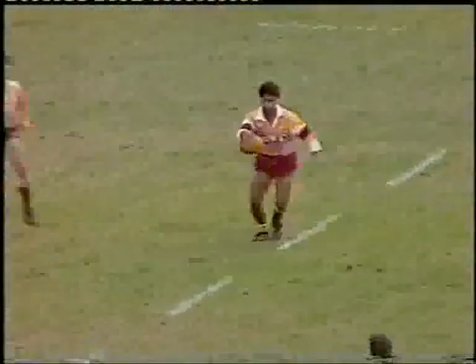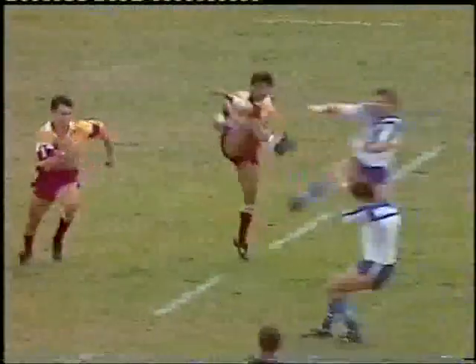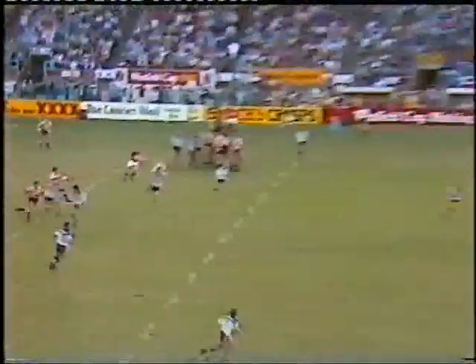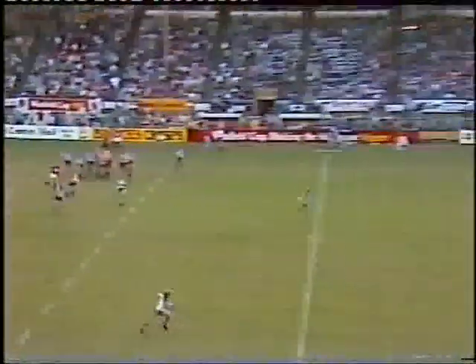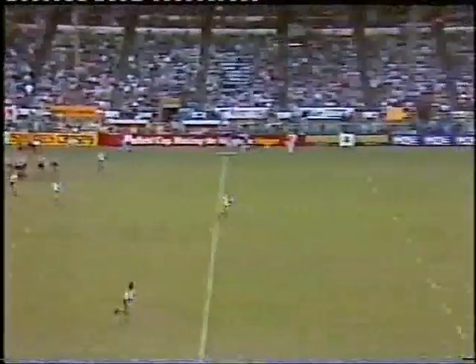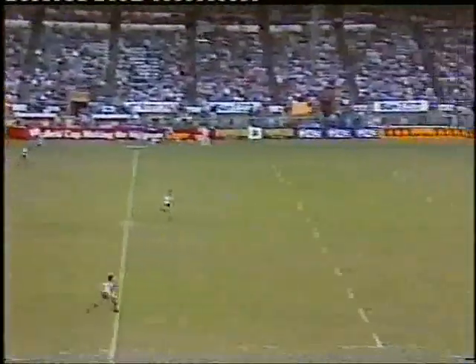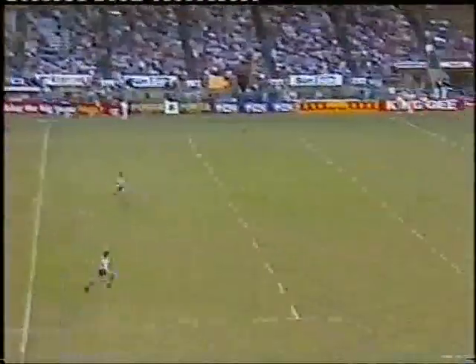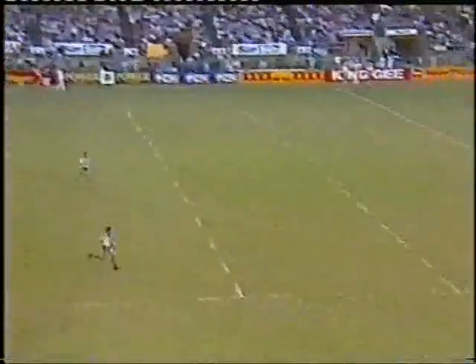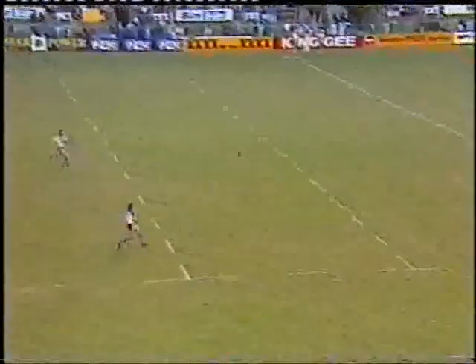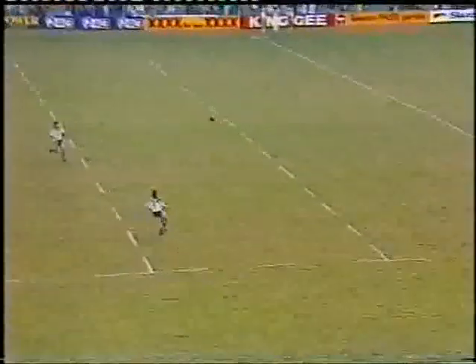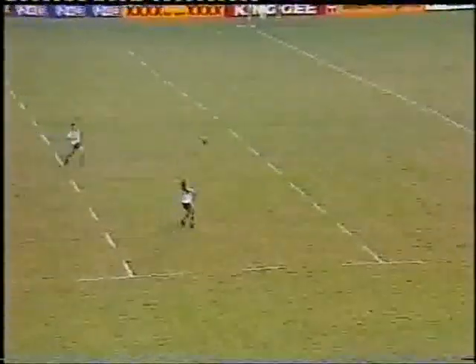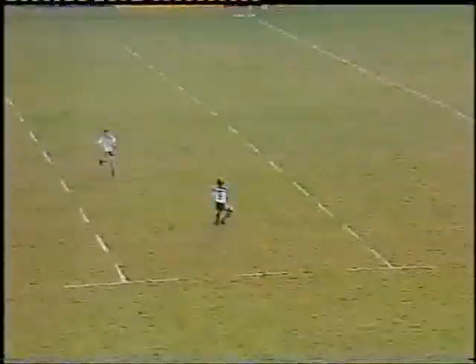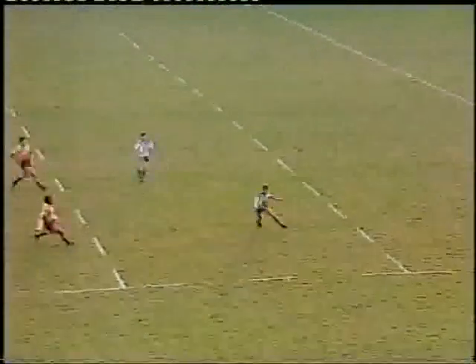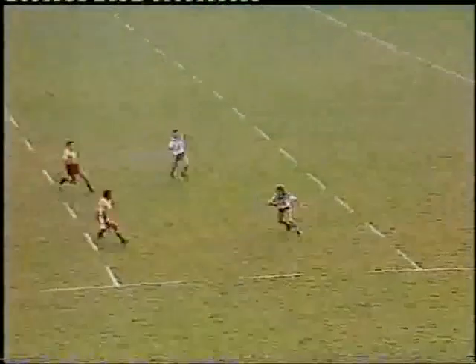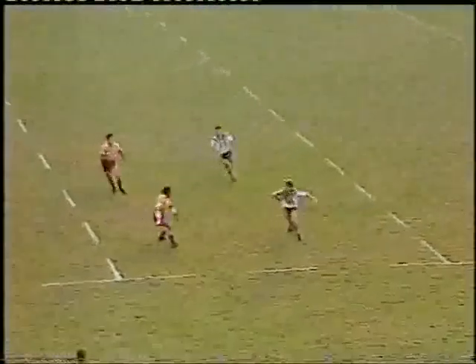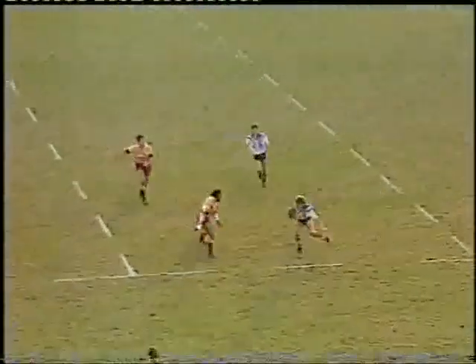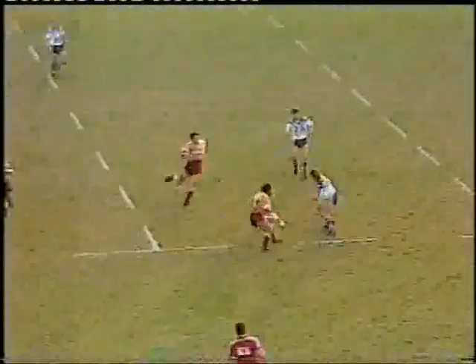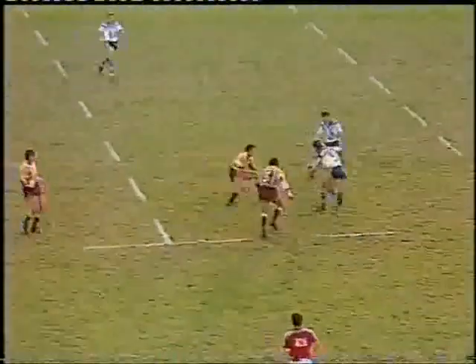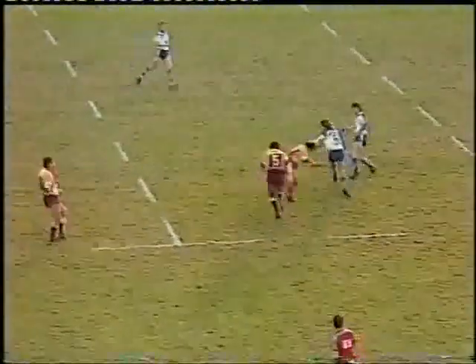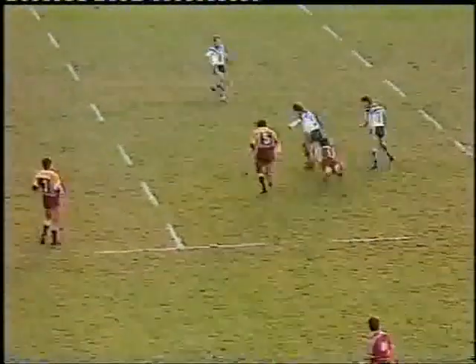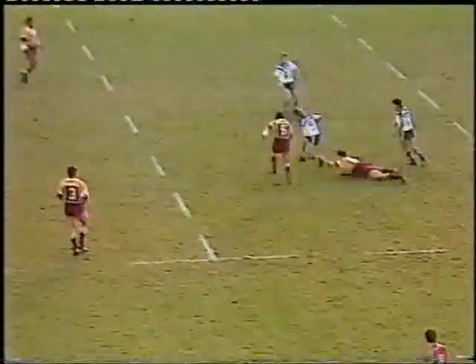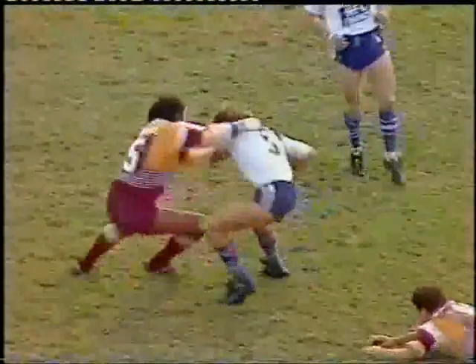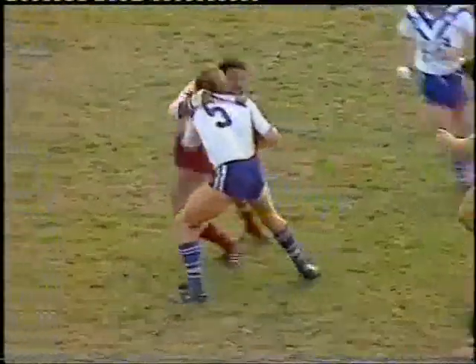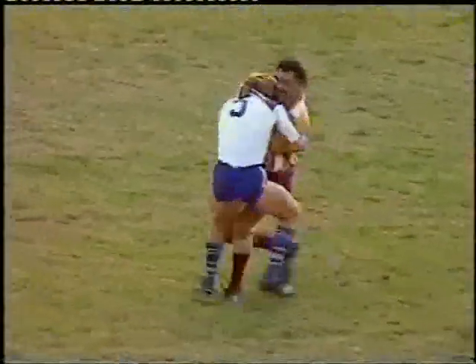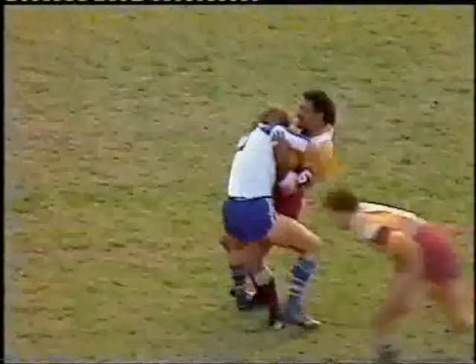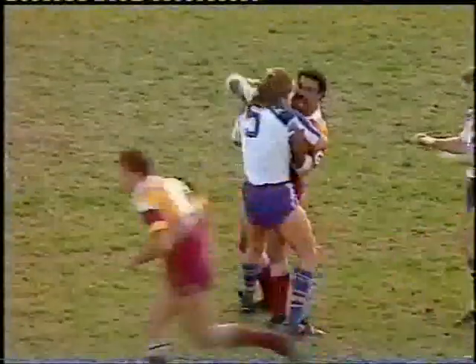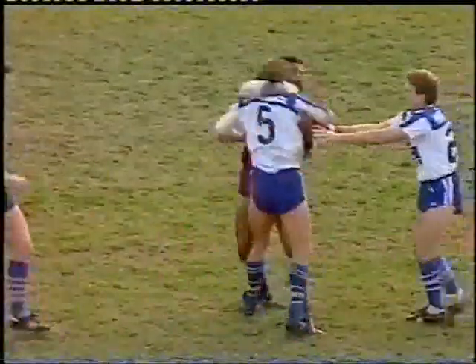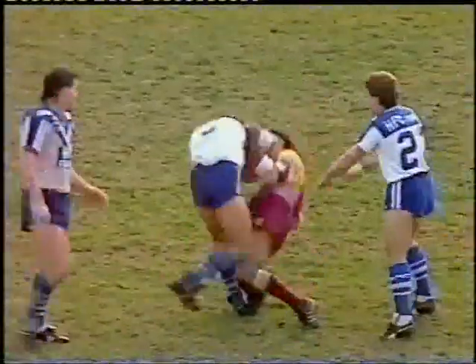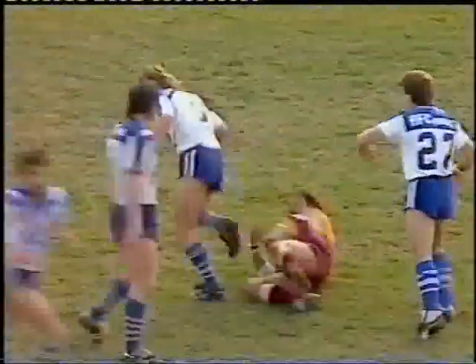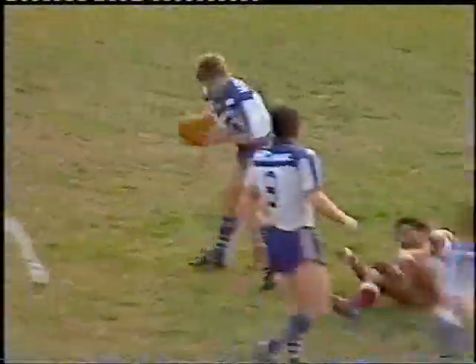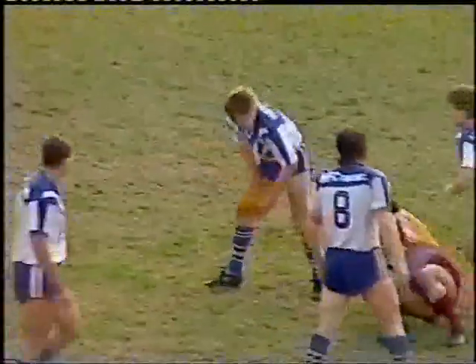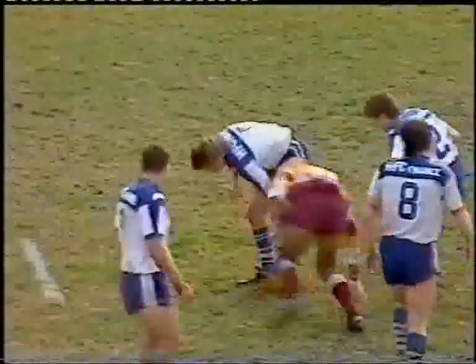Brisbane come up with possession. Straight away they kick through French. Plenty of chasers. Kilroy coming down, bearing down on Thorne. Steps back infield to try and beat the defence. Can't get away from Kilroy. Puts the headlock on him.